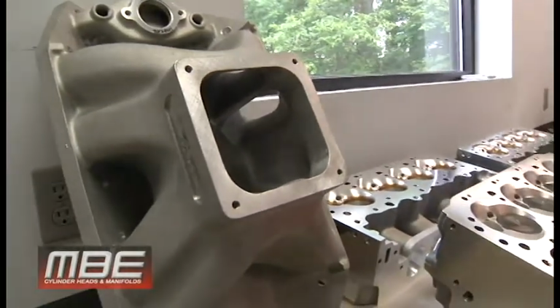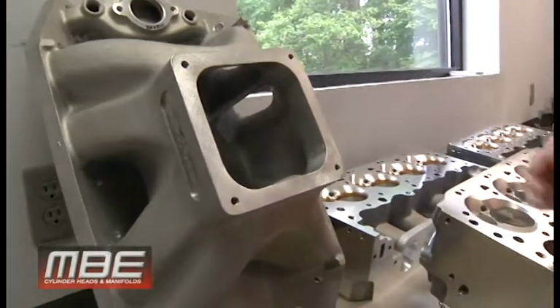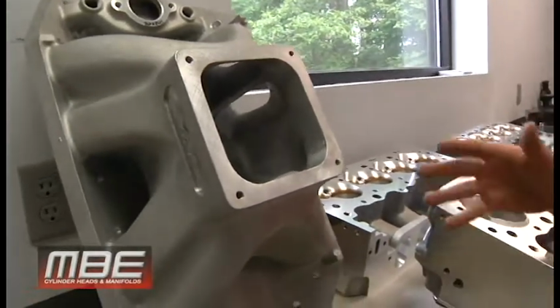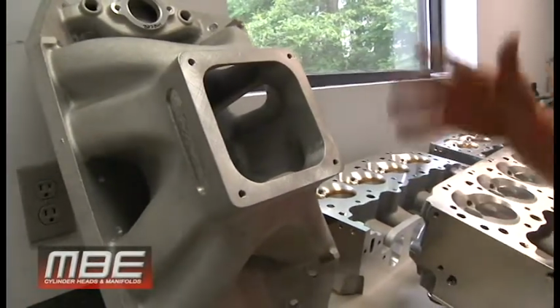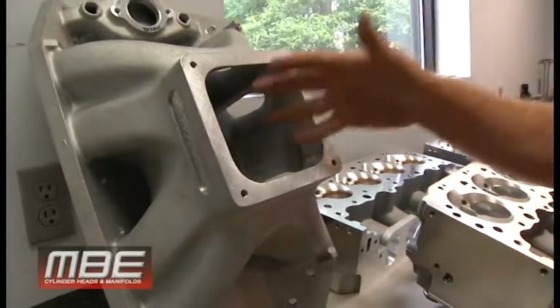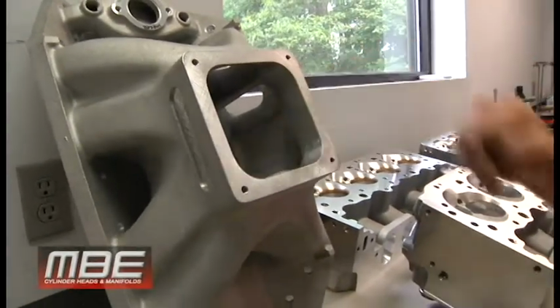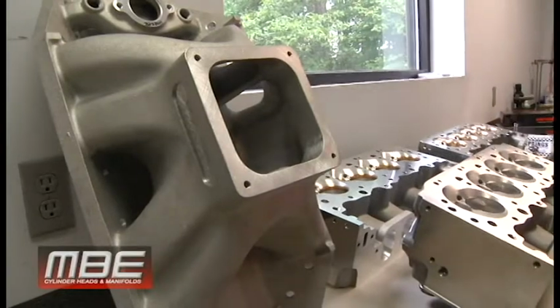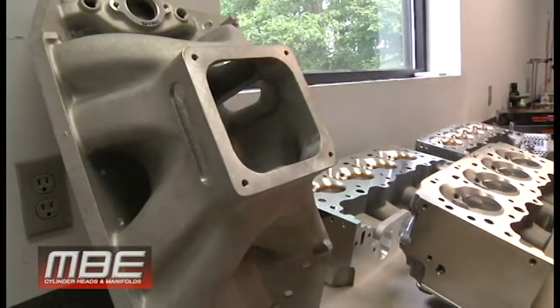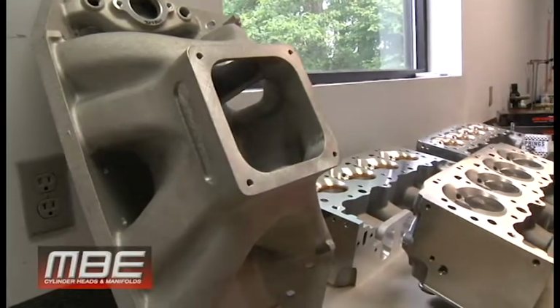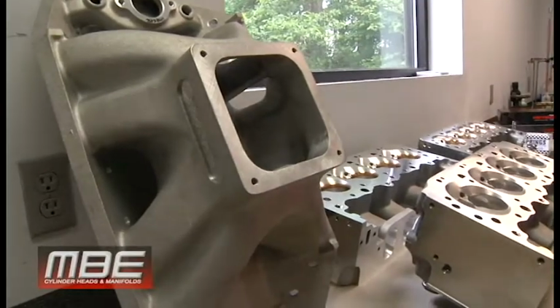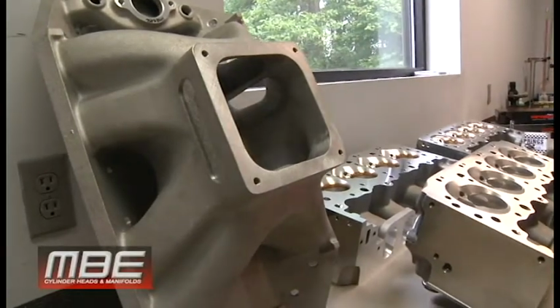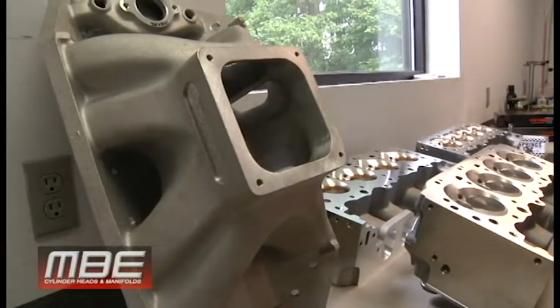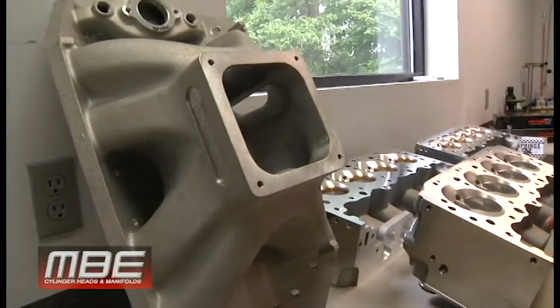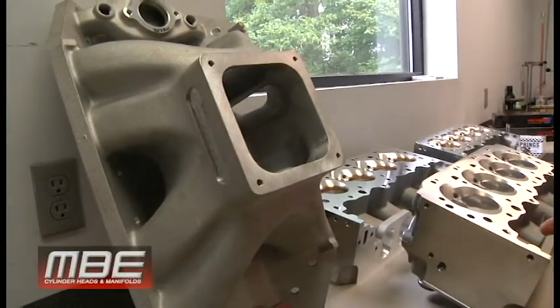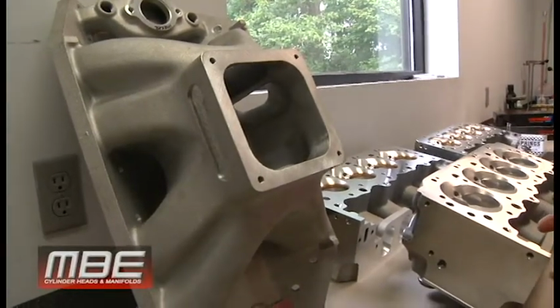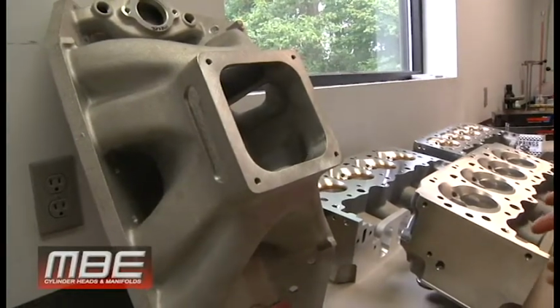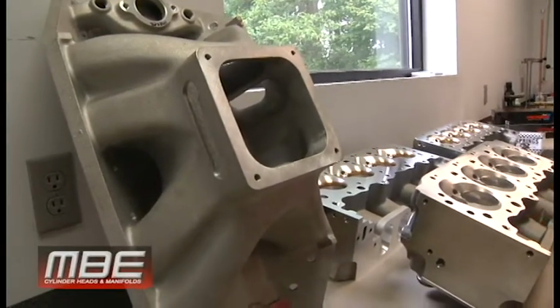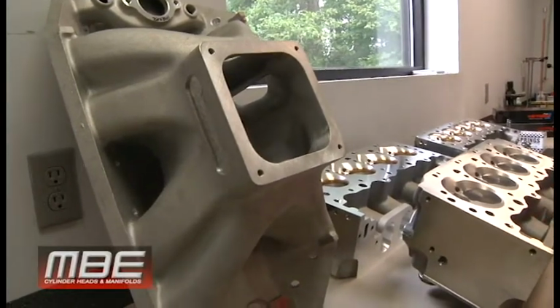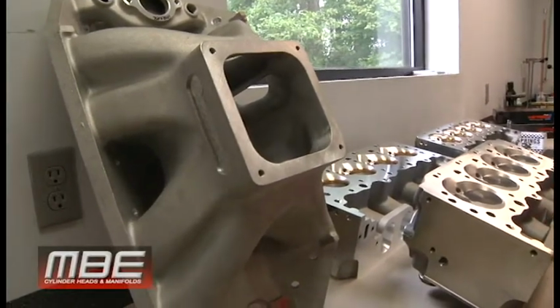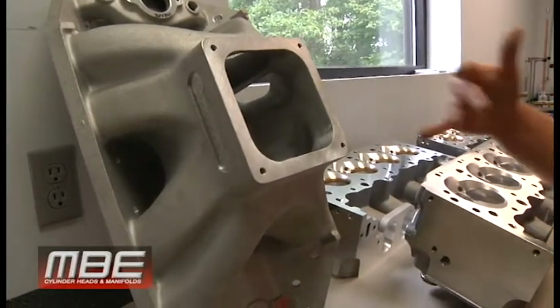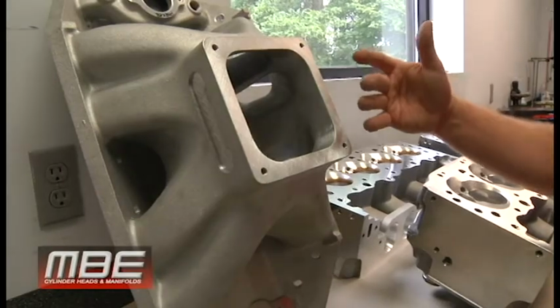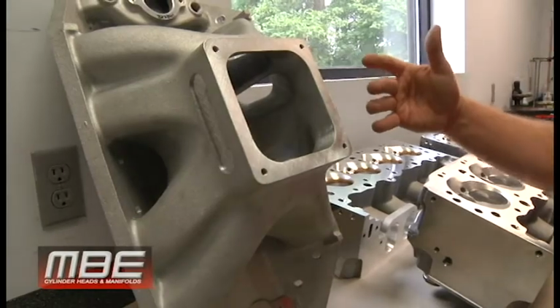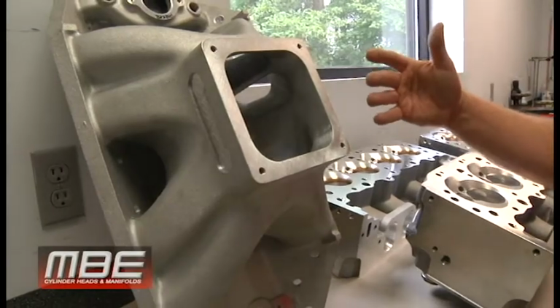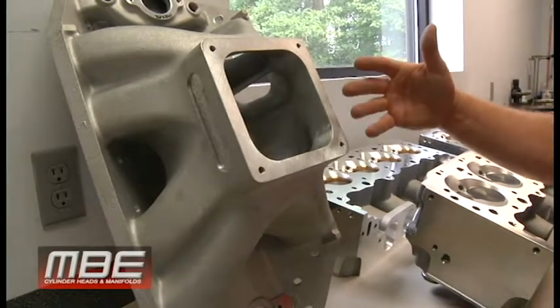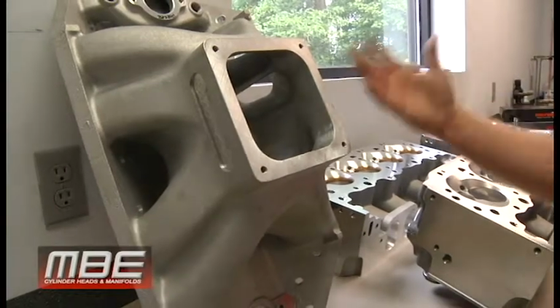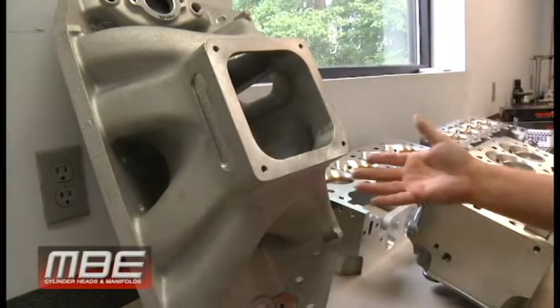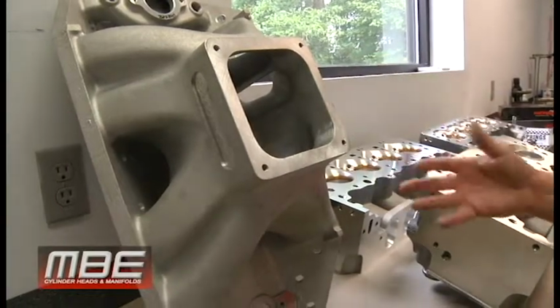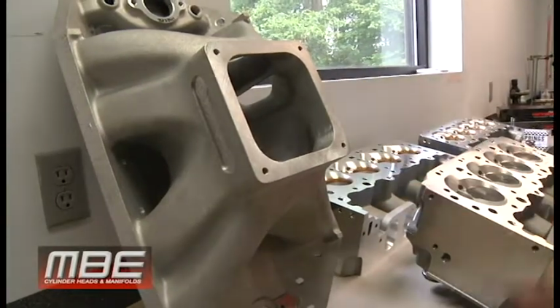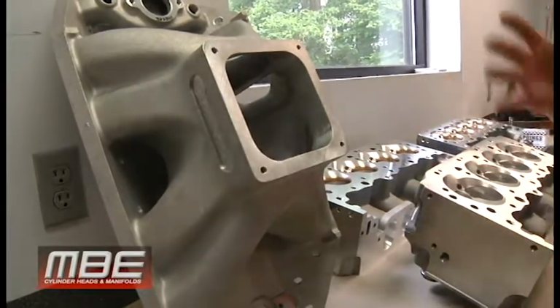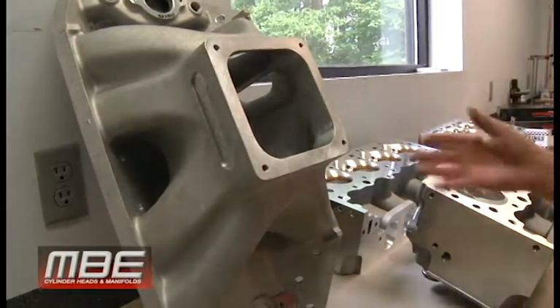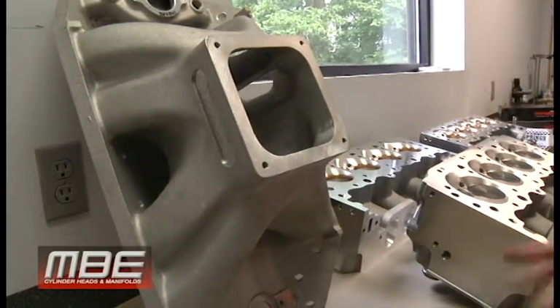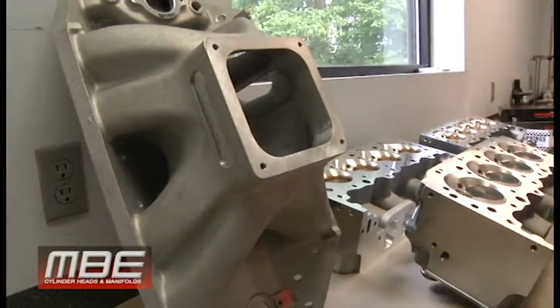A 565 is going to be a different manifold than a 632. An engine that runs 7000 RPM is going to be a different one than one that runs 7800 RPM, and so on.